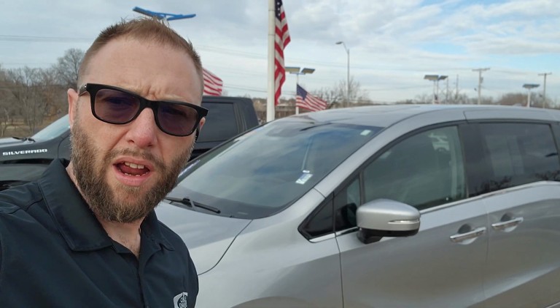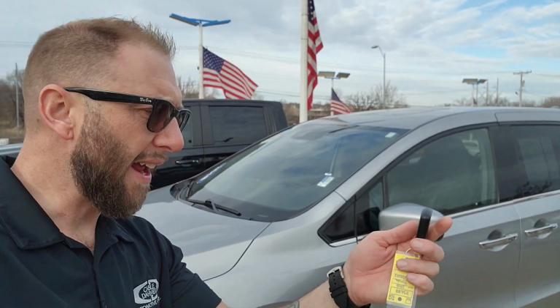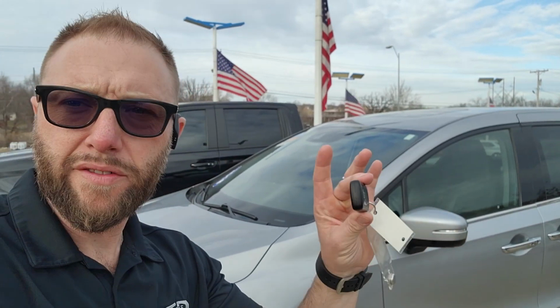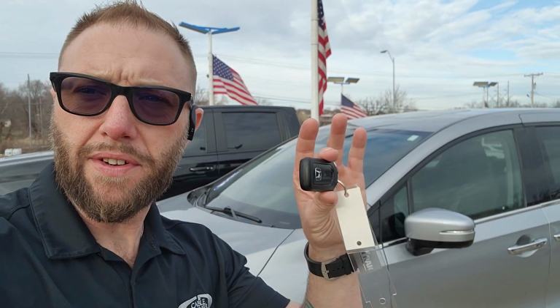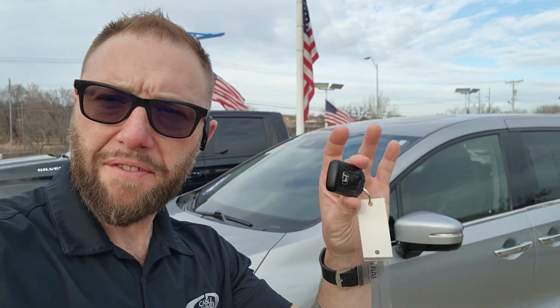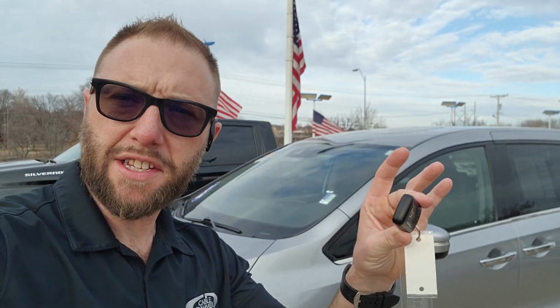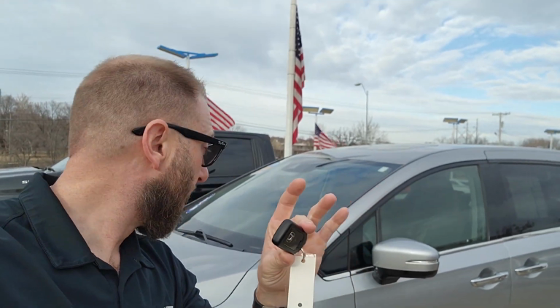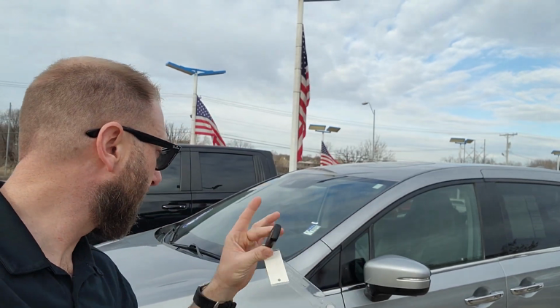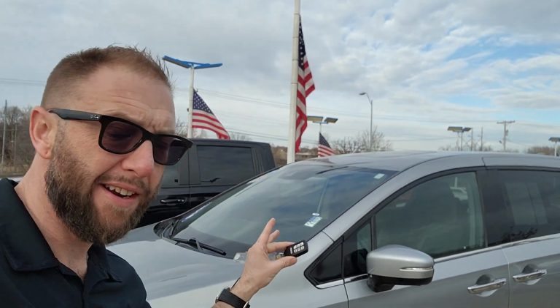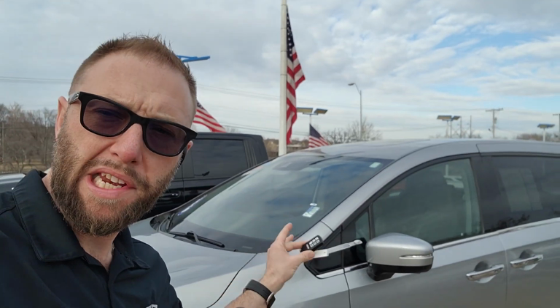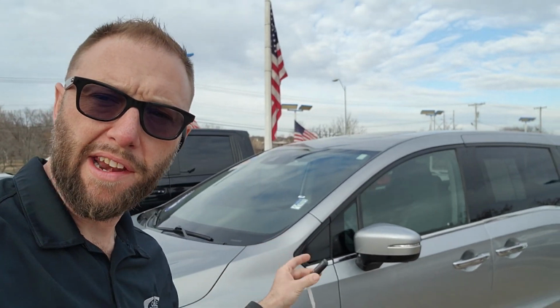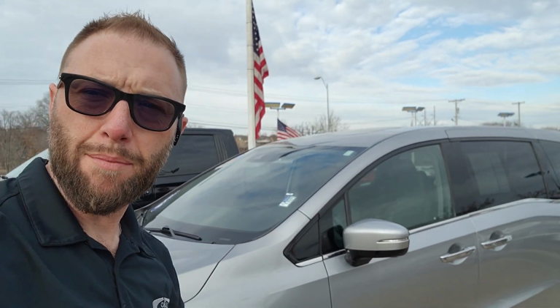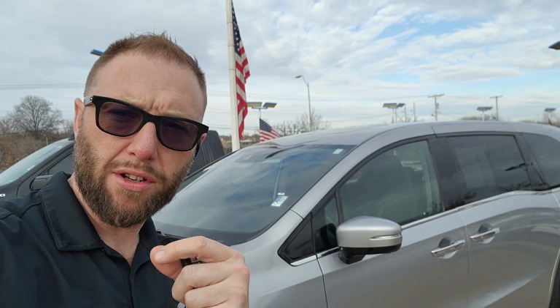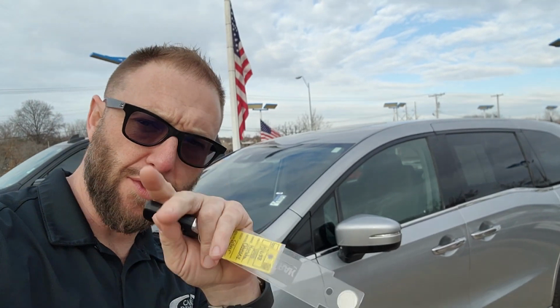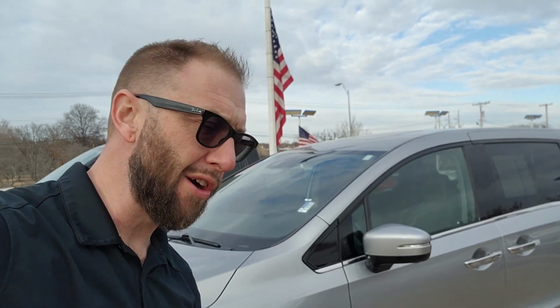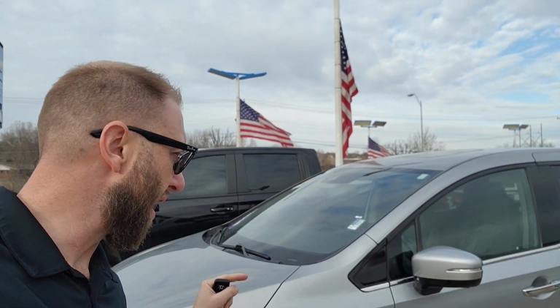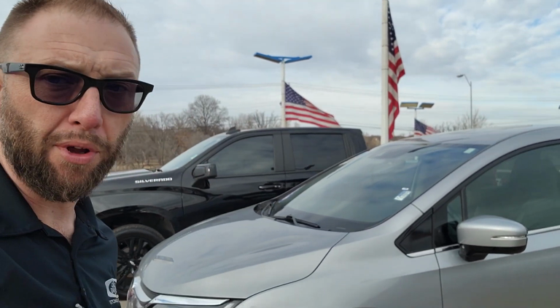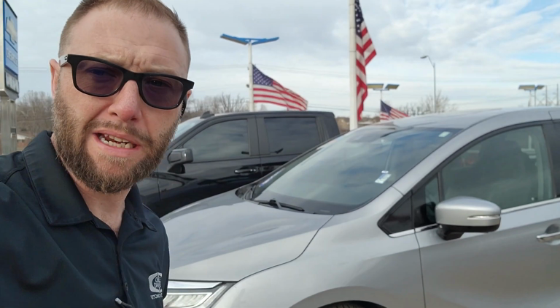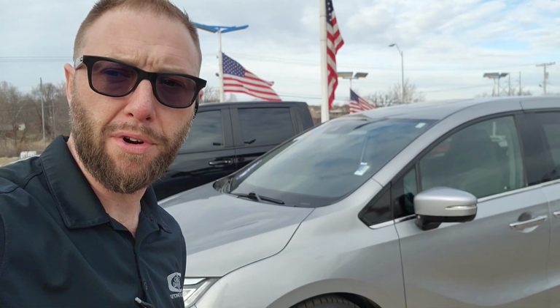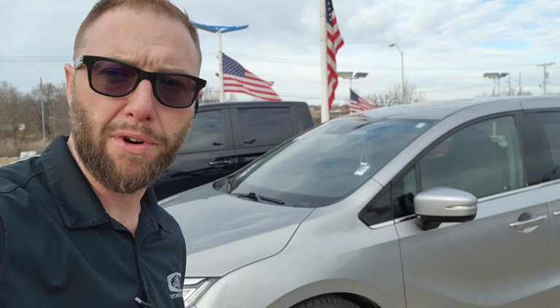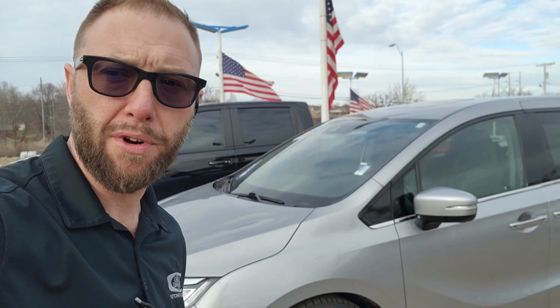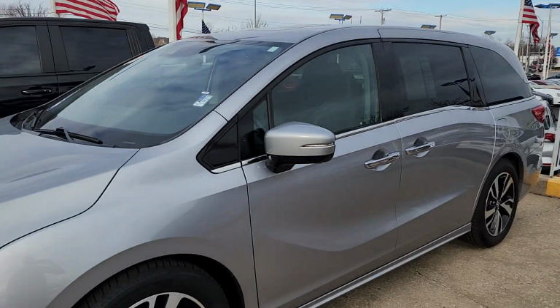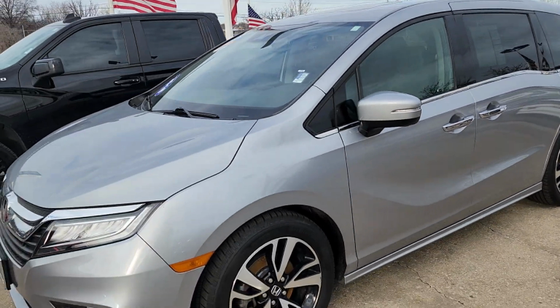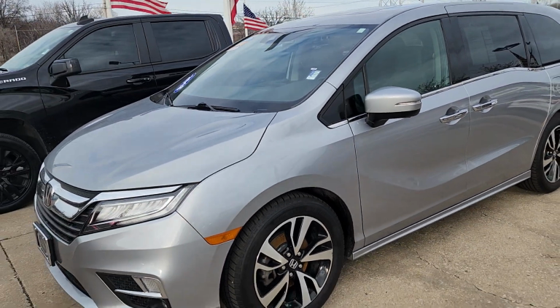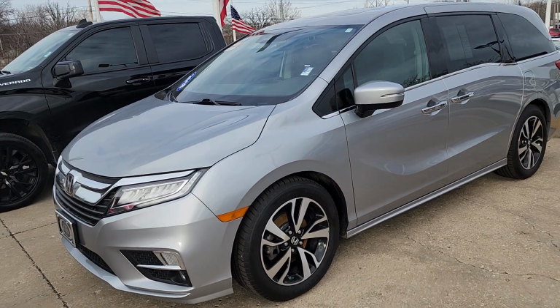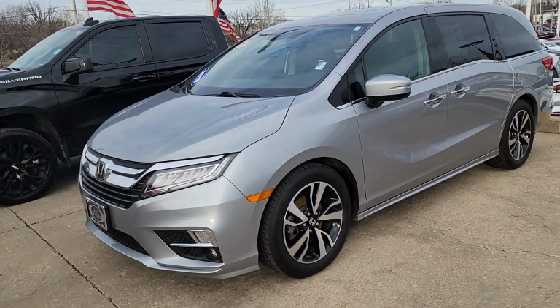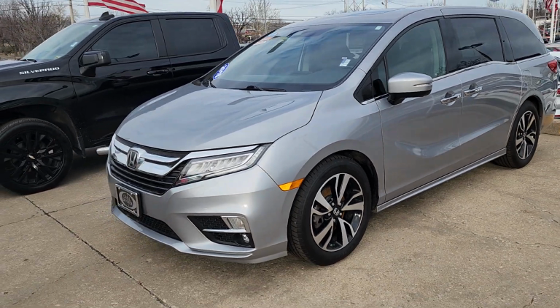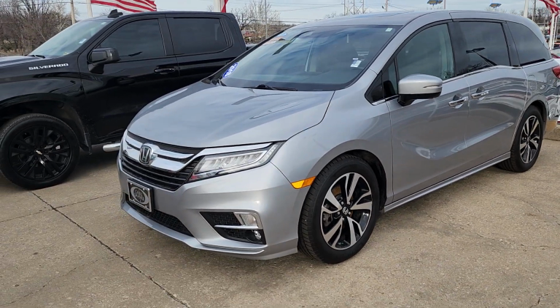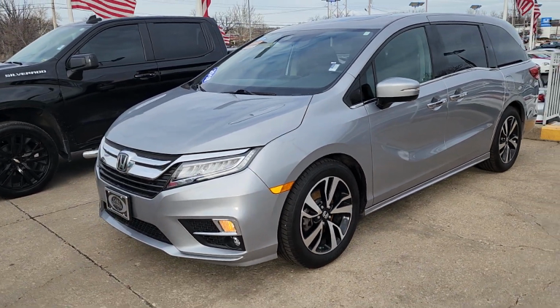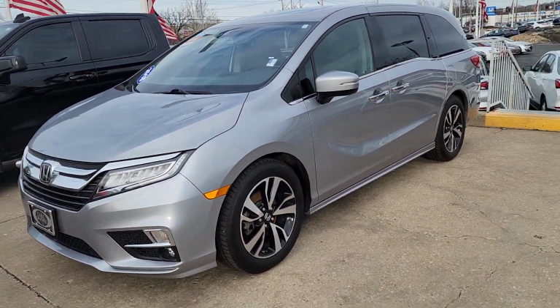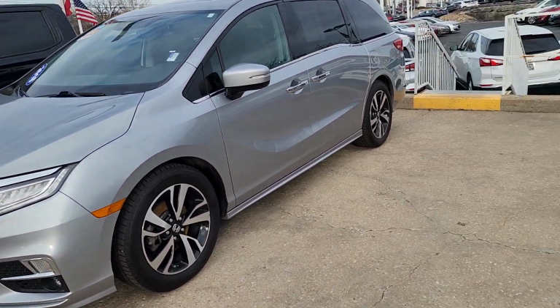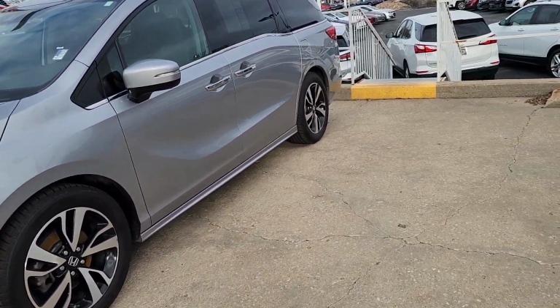I can't even believe it. I have the keys to a Honda Odyssey minivan. I've been selling cars for two years and I've probably only seen about three of these. So this thing is here and it's thousands of dollars below market value.